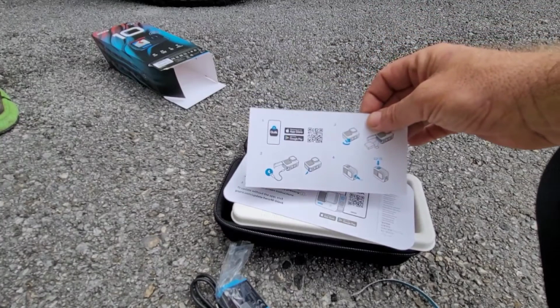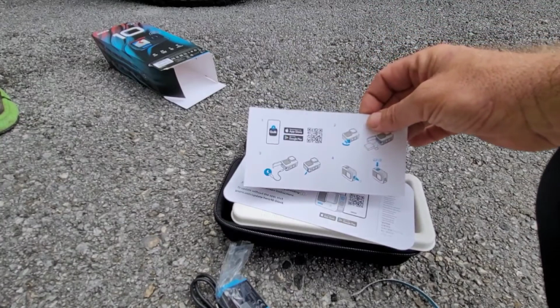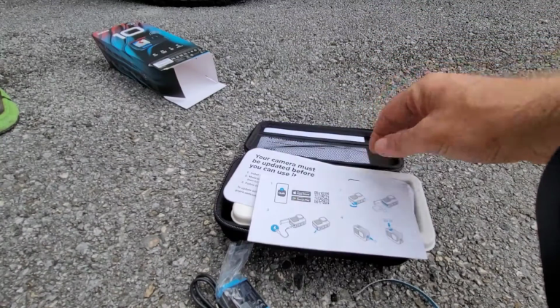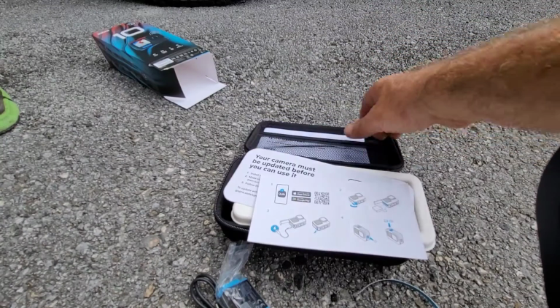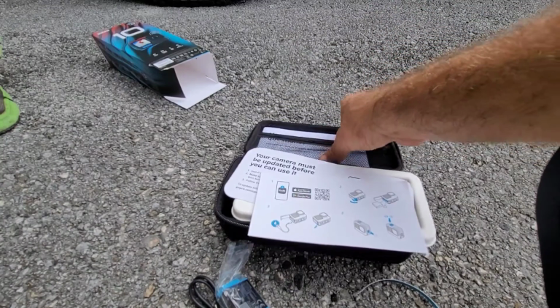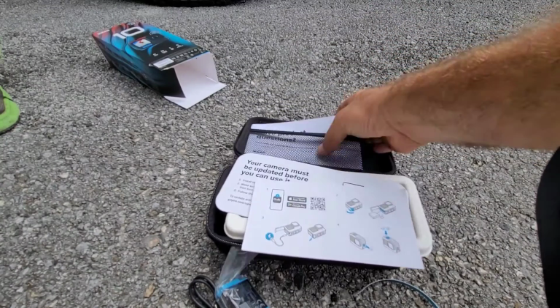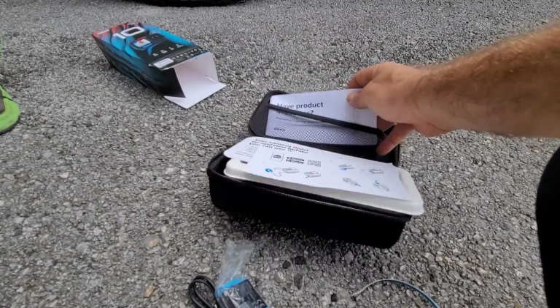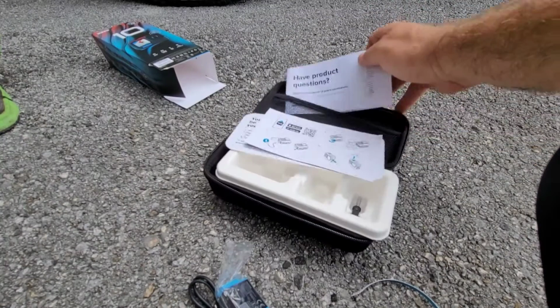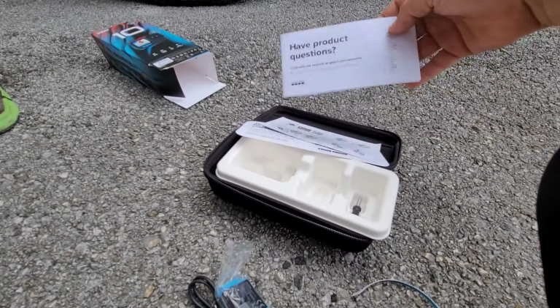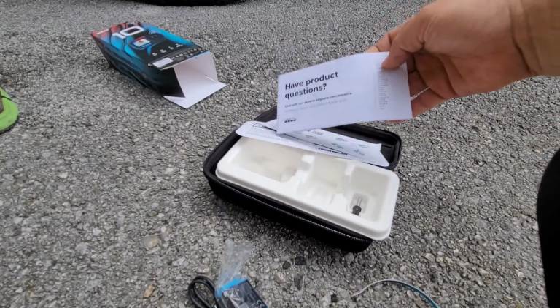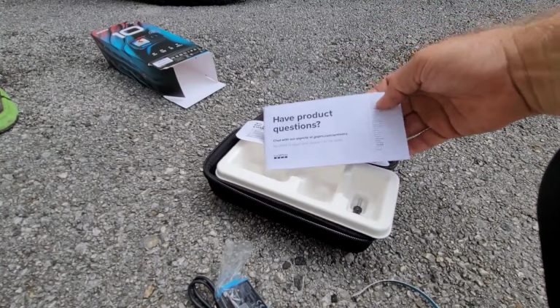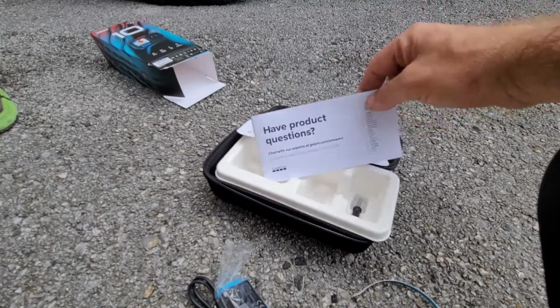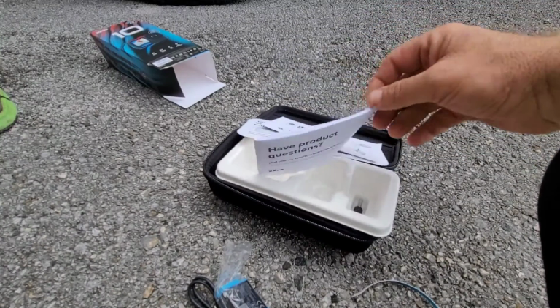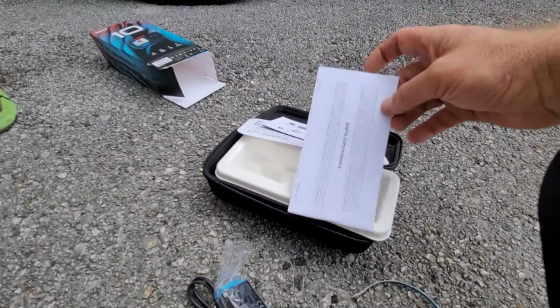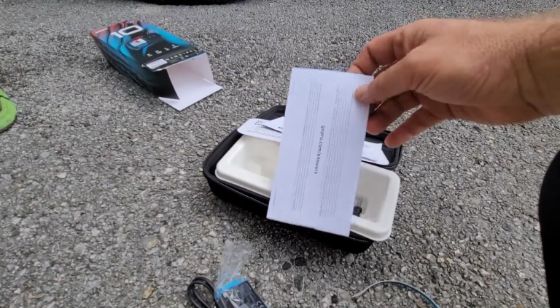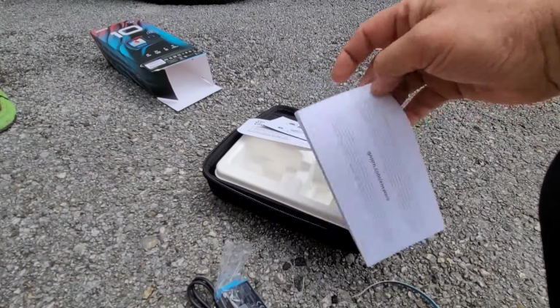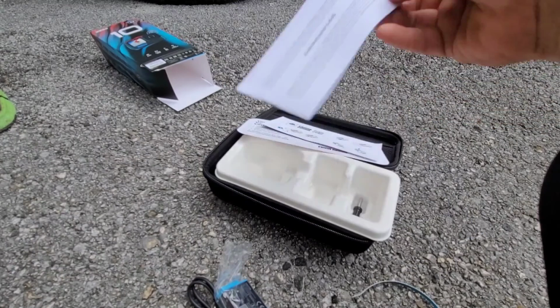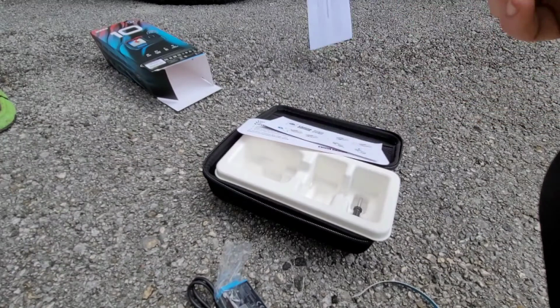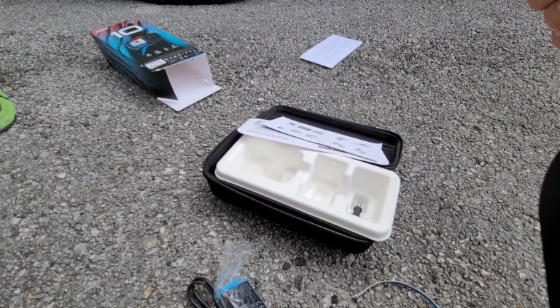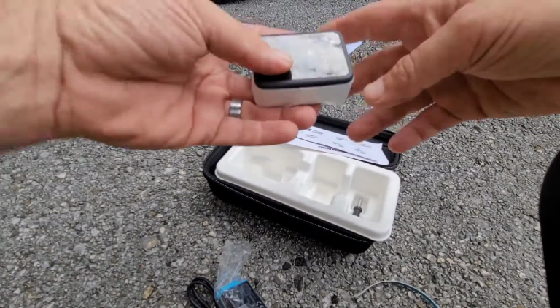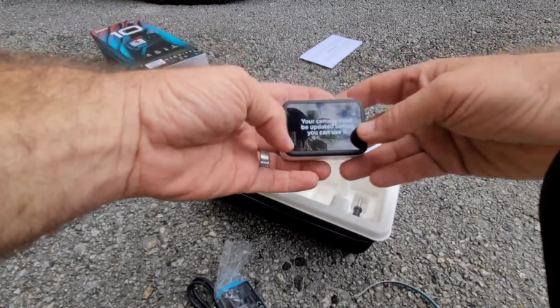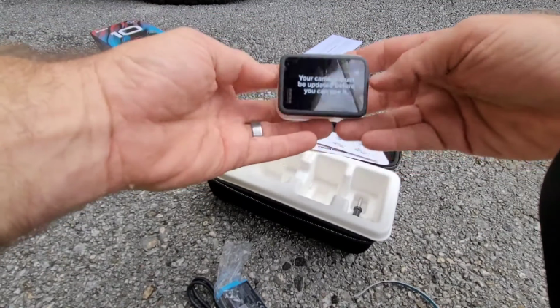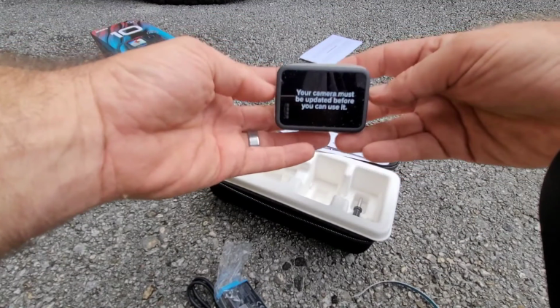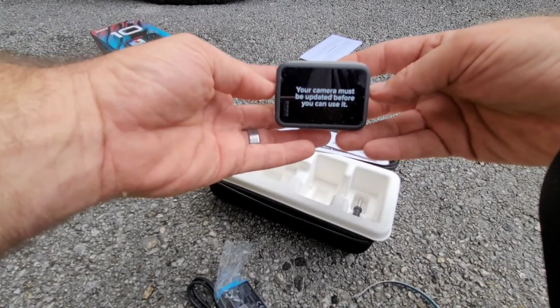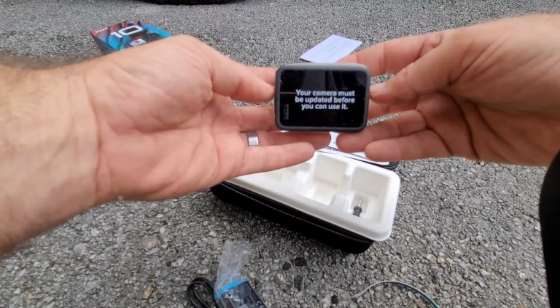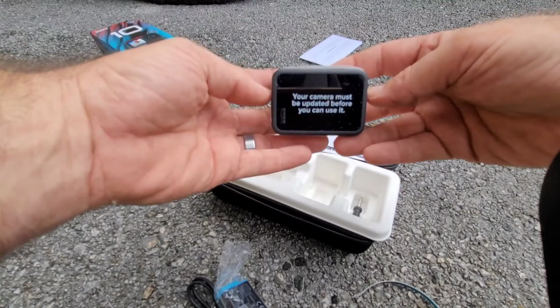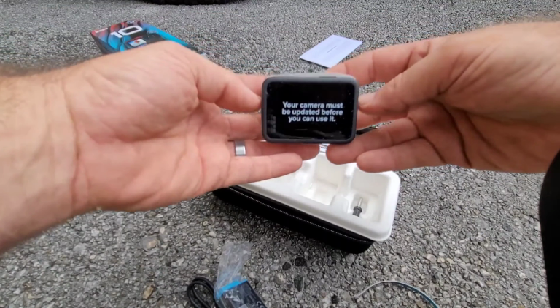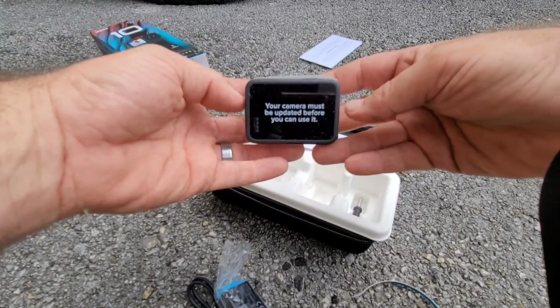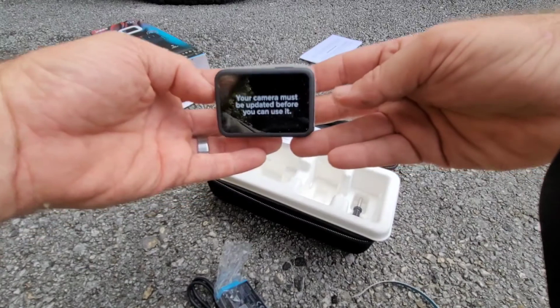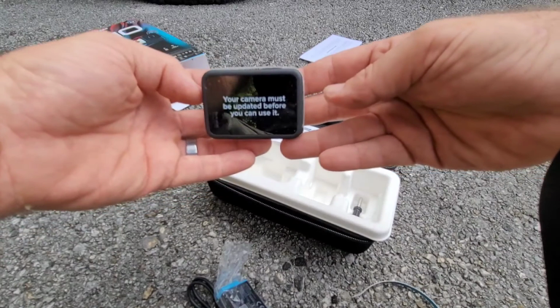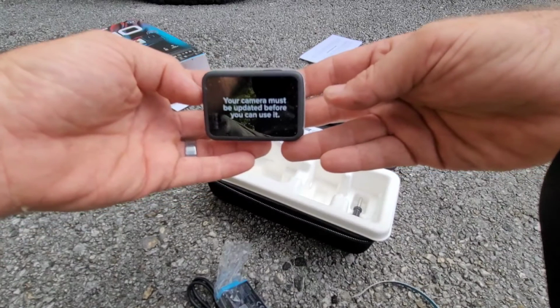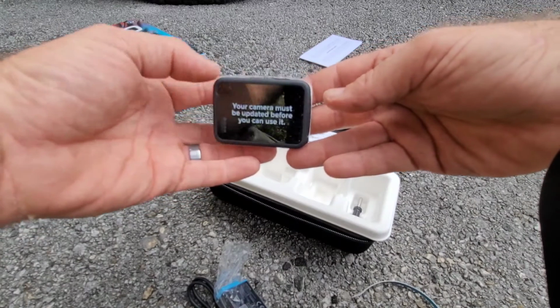How to update, questions with your manual — manuals — and here it is: must be updated before you can use it.